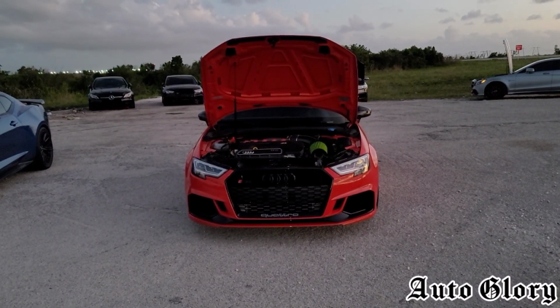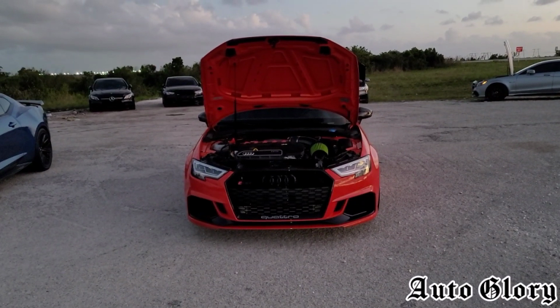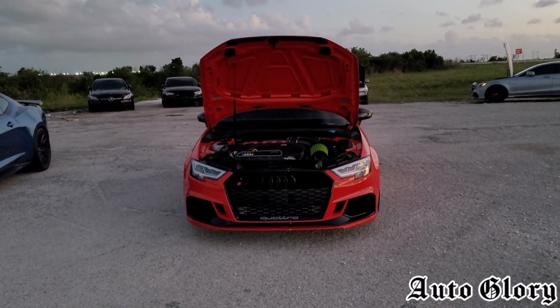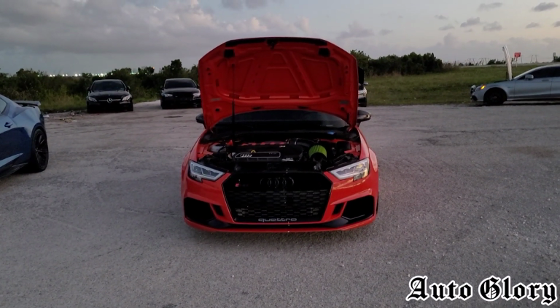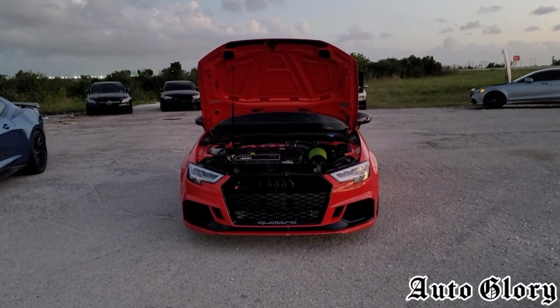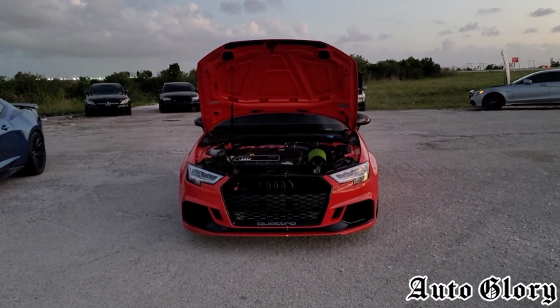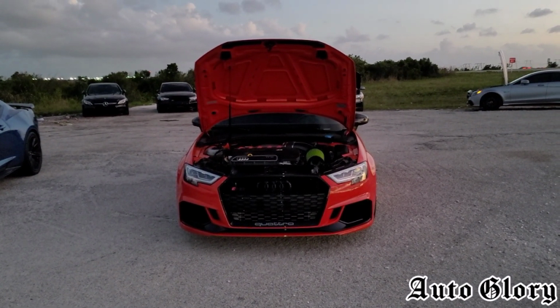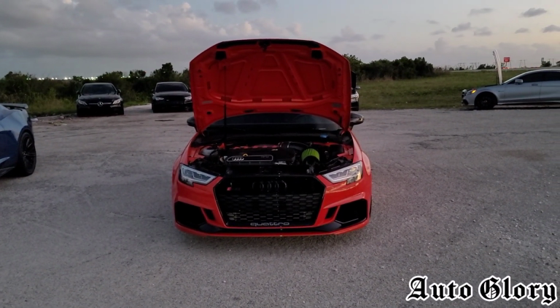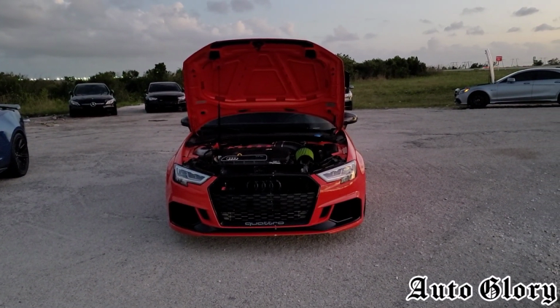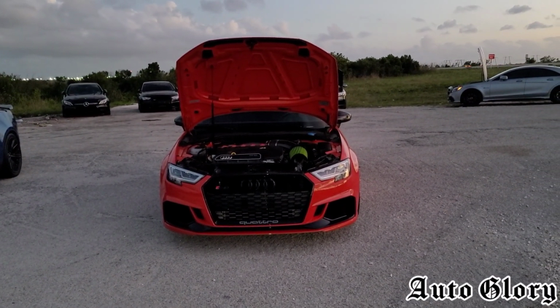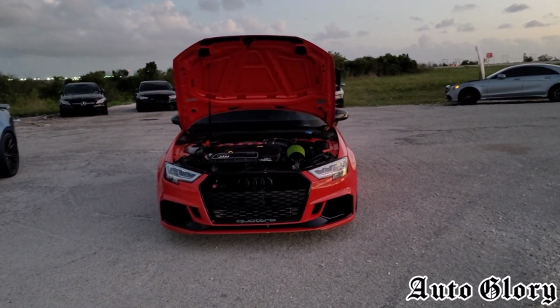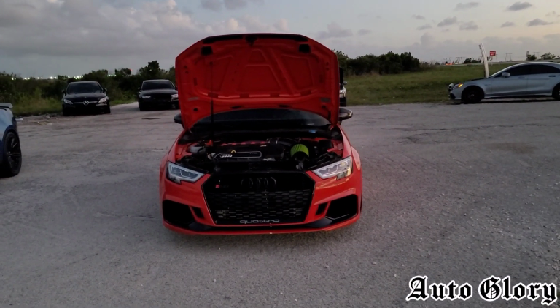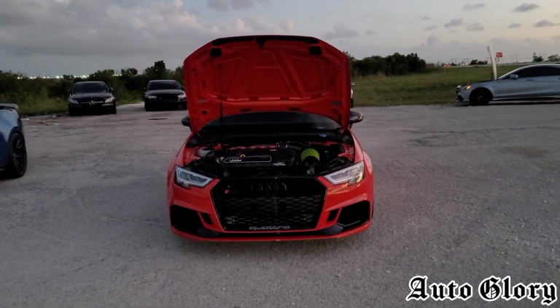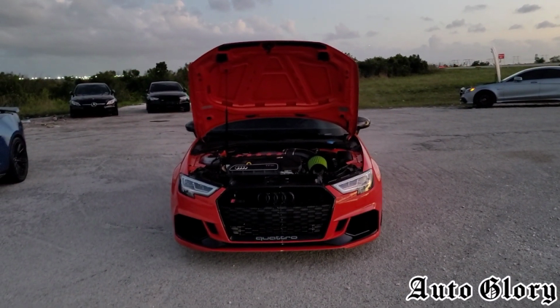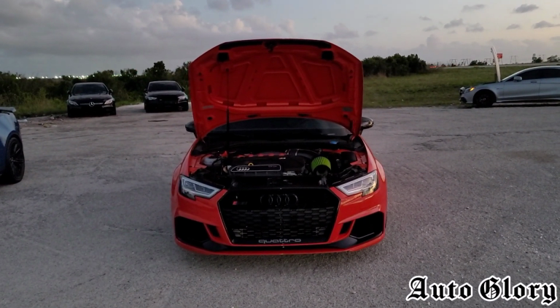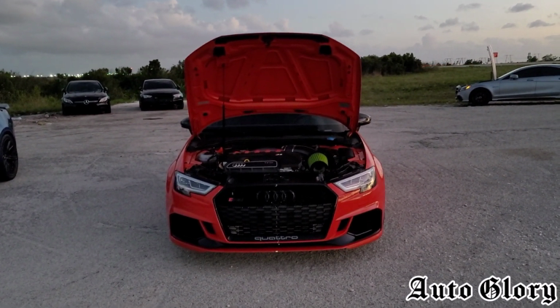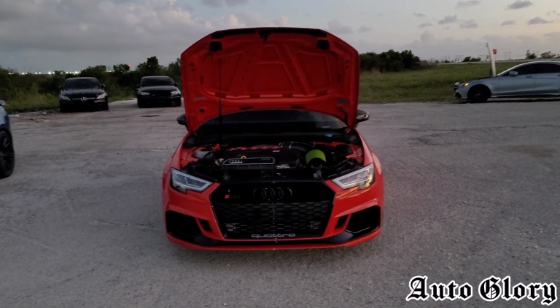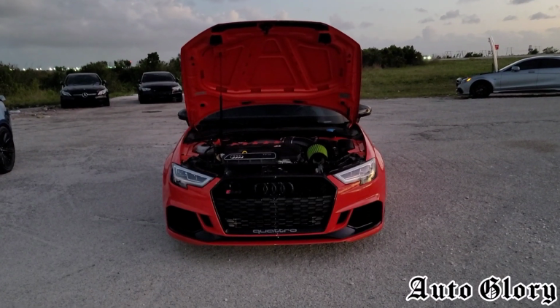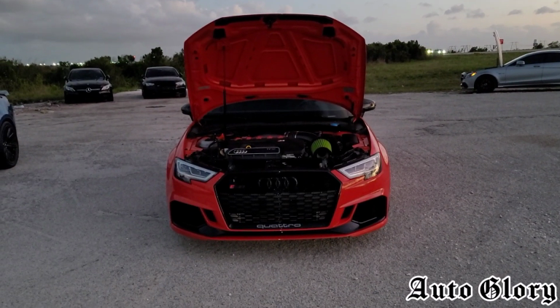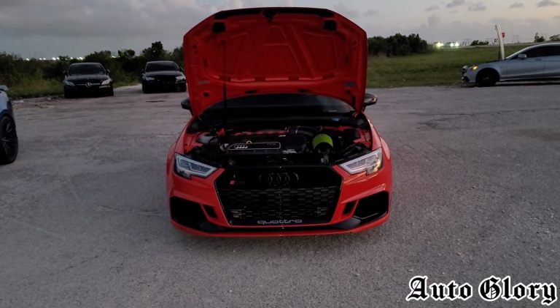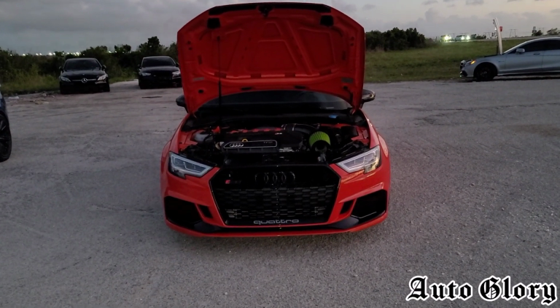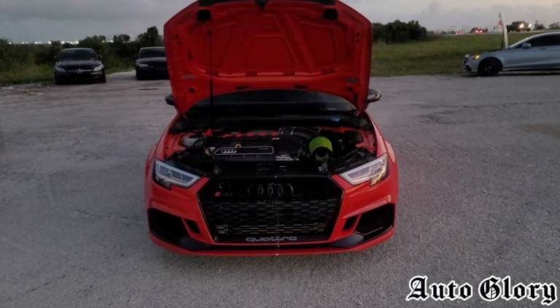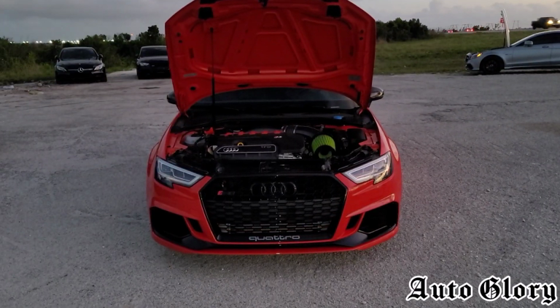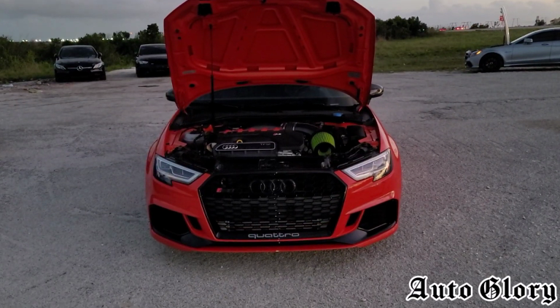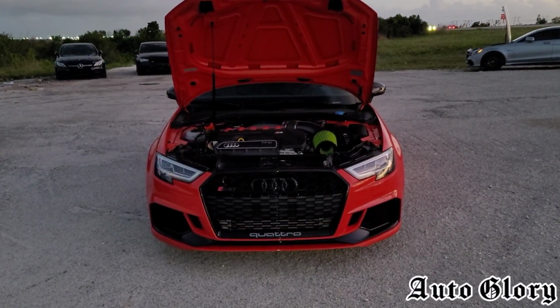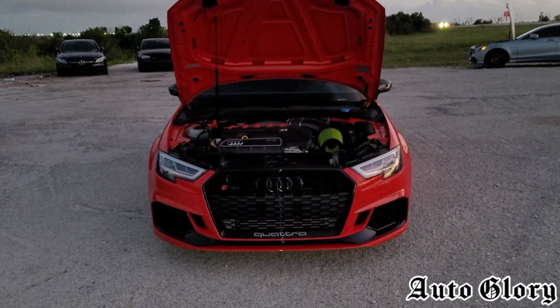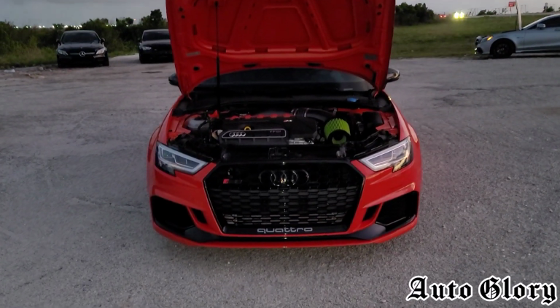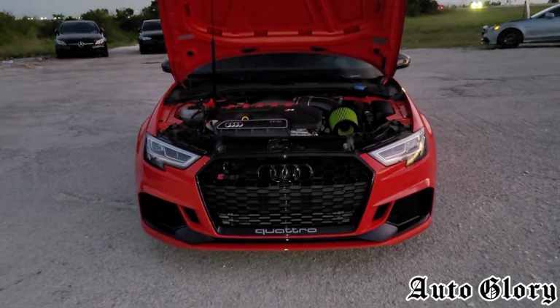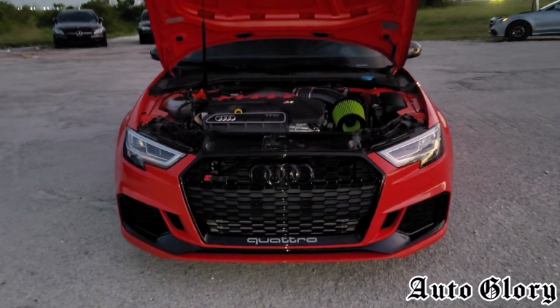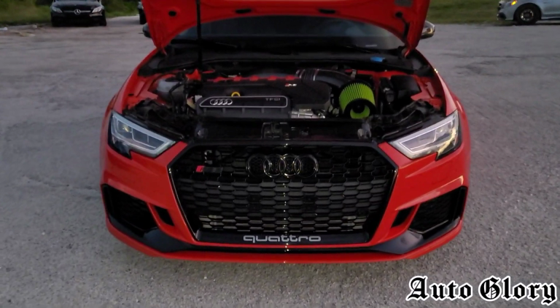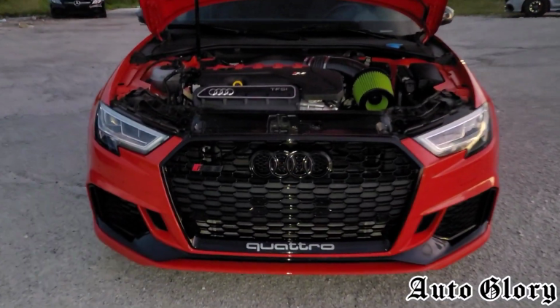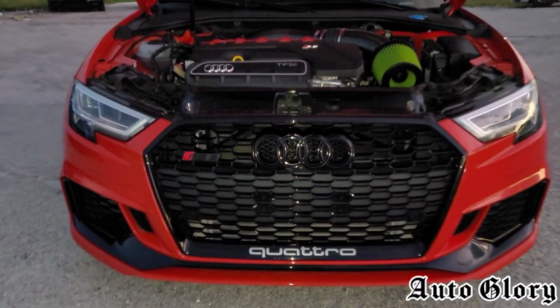All right, what is going on guys and welcome back to the channel. If you guys are new, thank you so much for joining in. Welcome back to the 2018 Audi RS3.